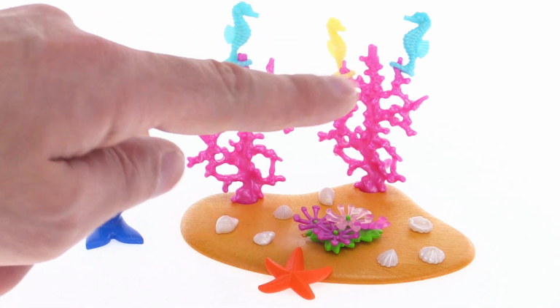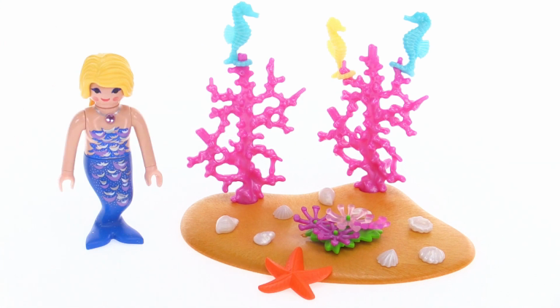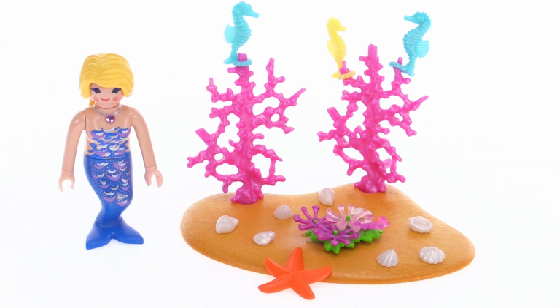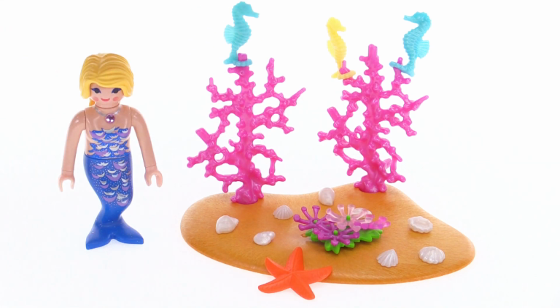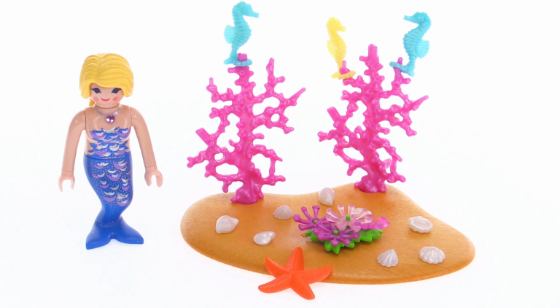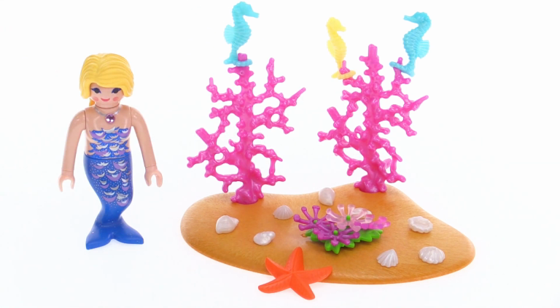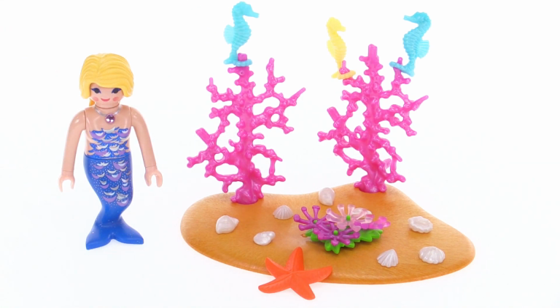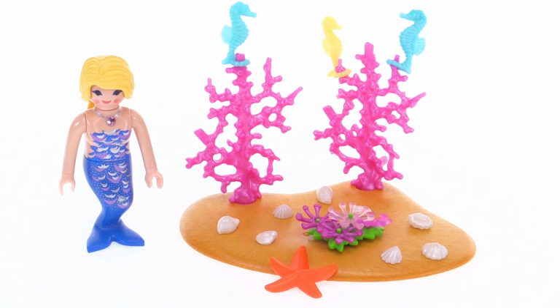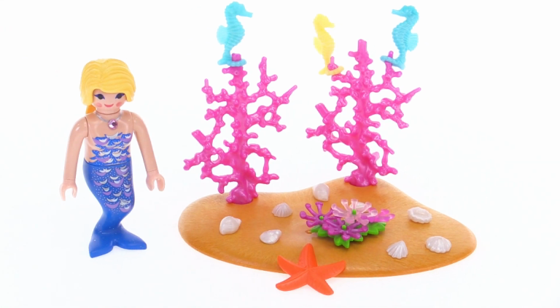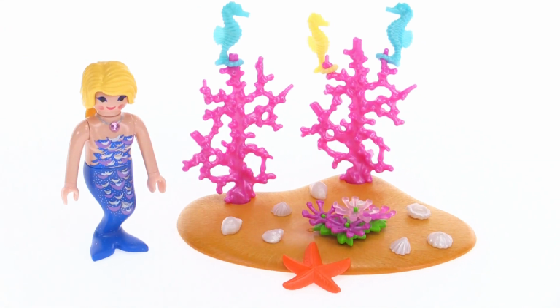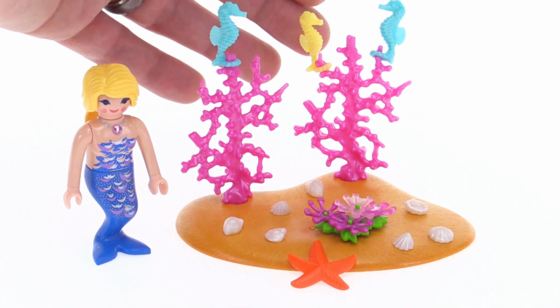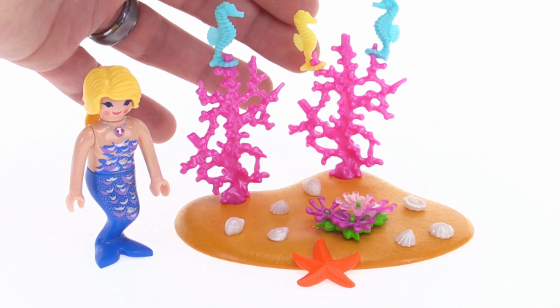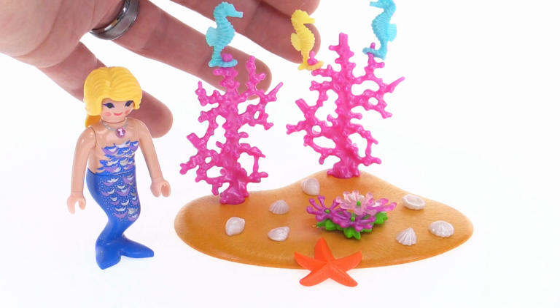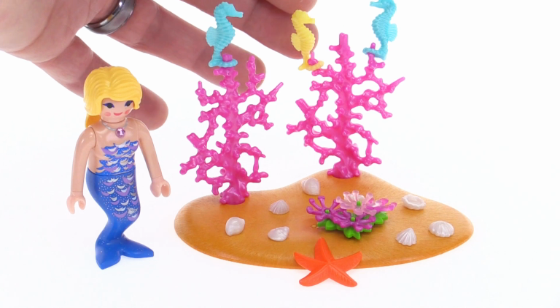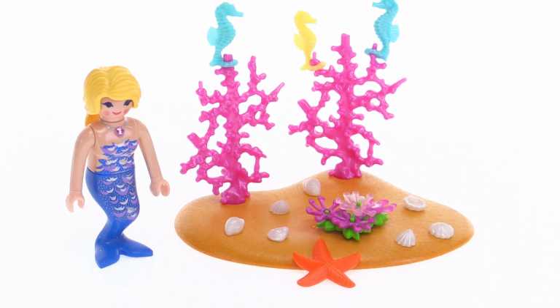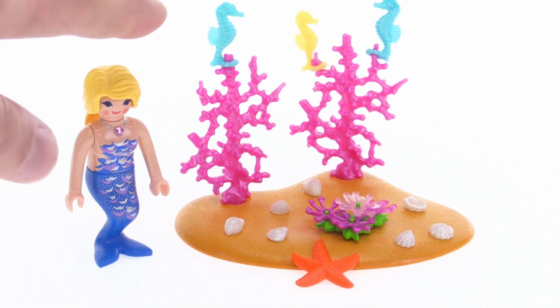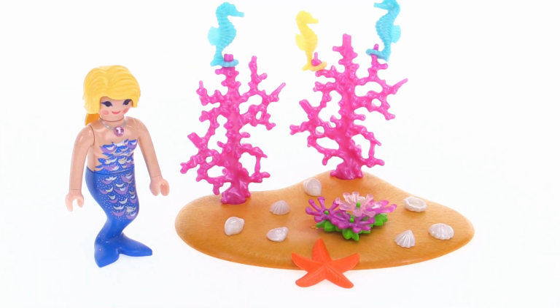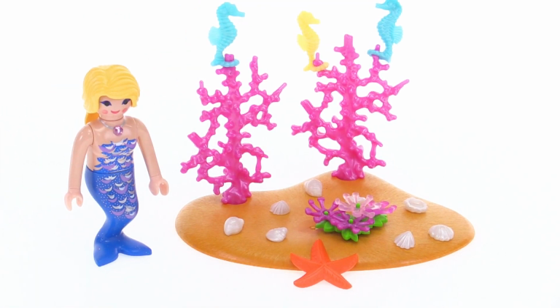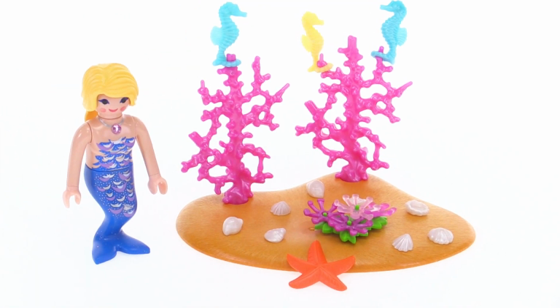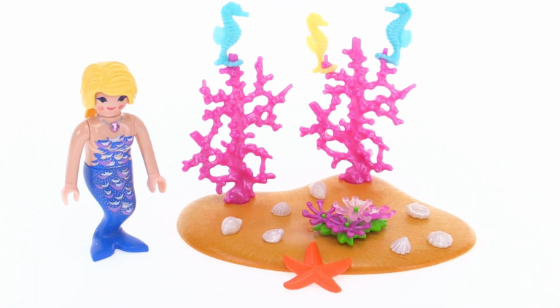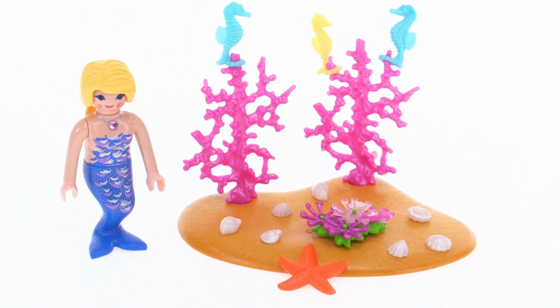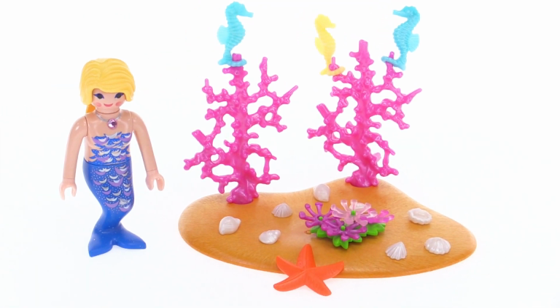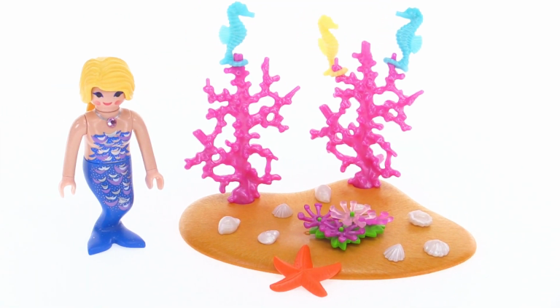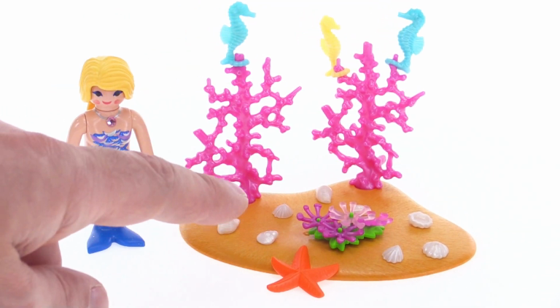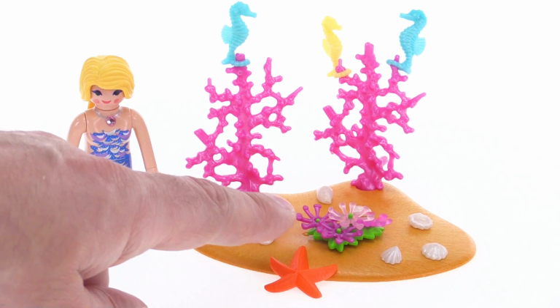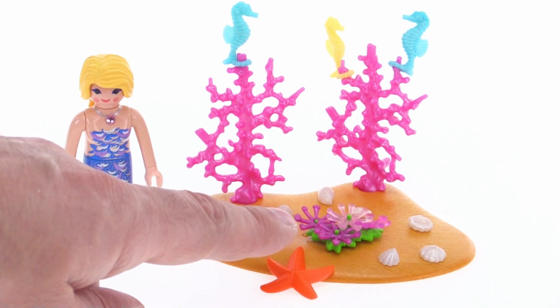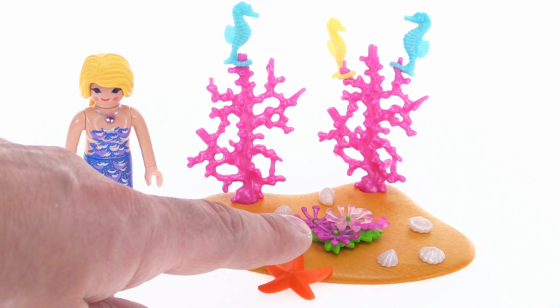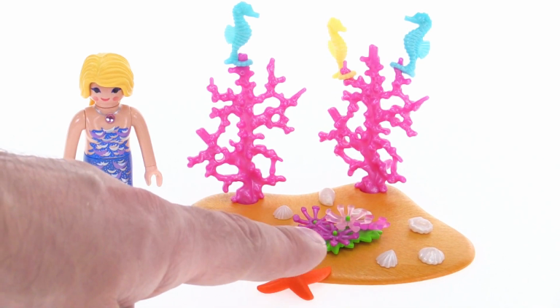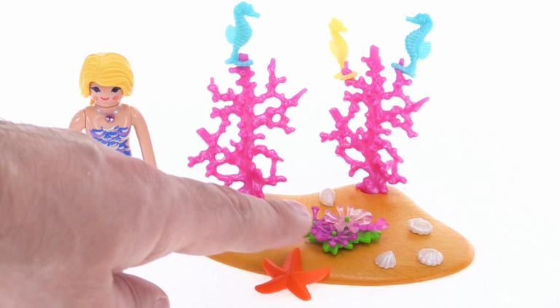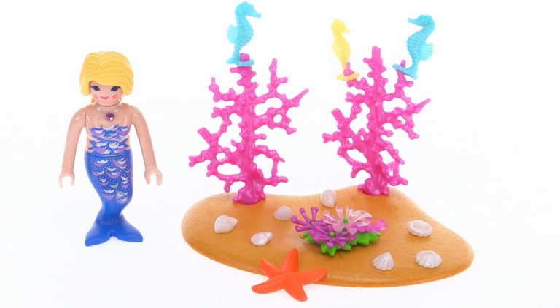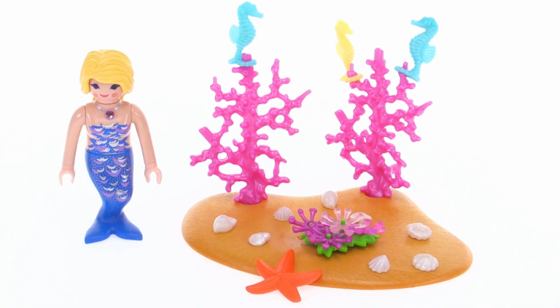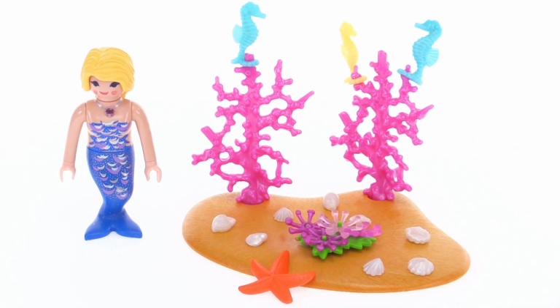Three seahorses — two of them are the same color, kind of an aqua color, and one of them is a very pale light yellow color. Those can be attached in a few different places around on the coral, and then there's some soft coral down here or some anemones depending on how you want to look at that.